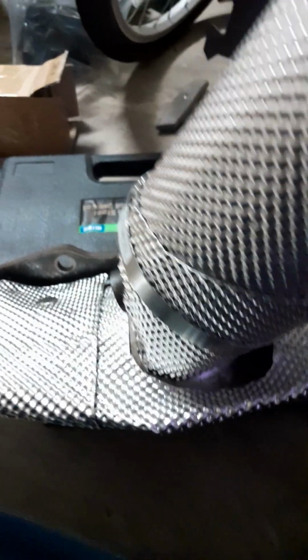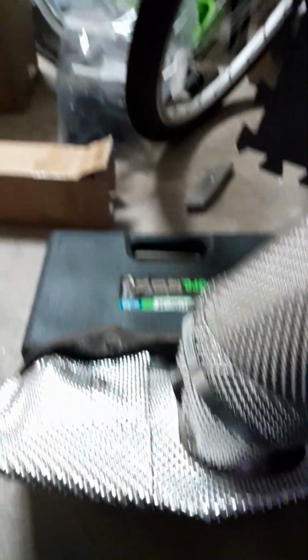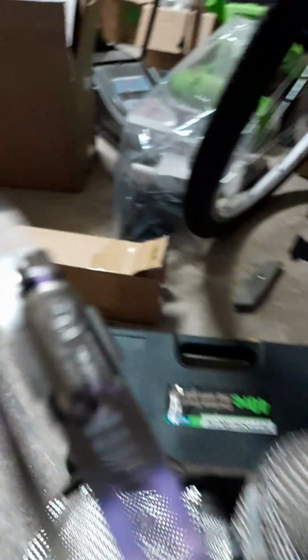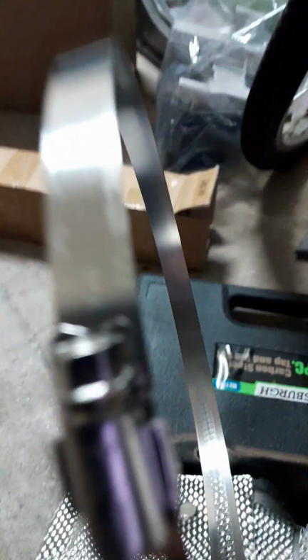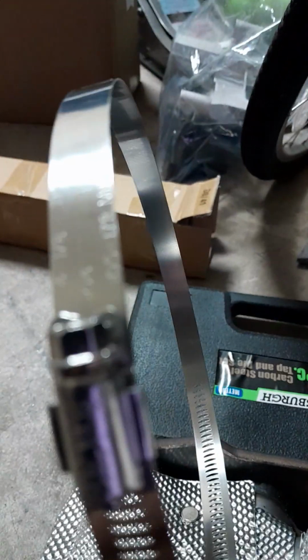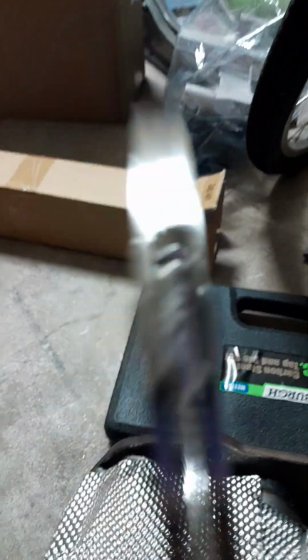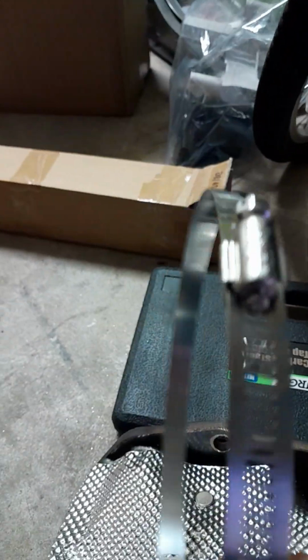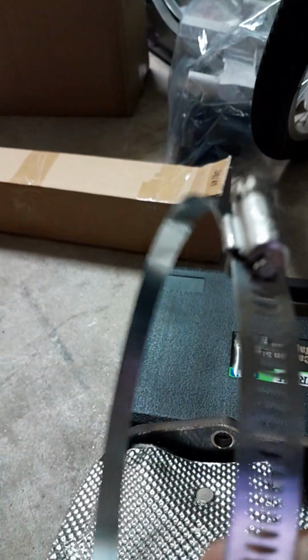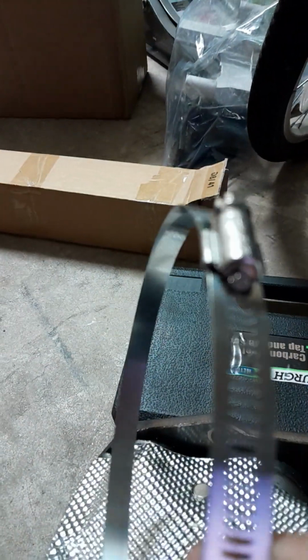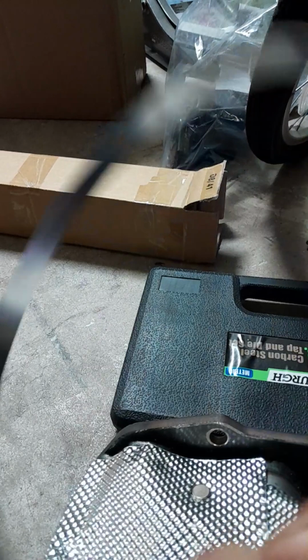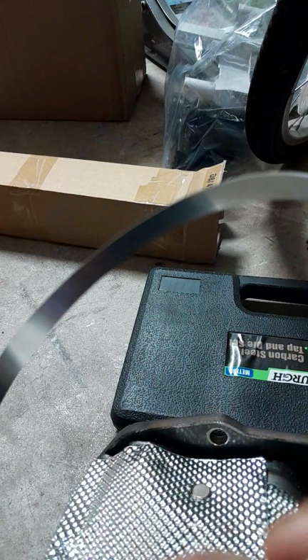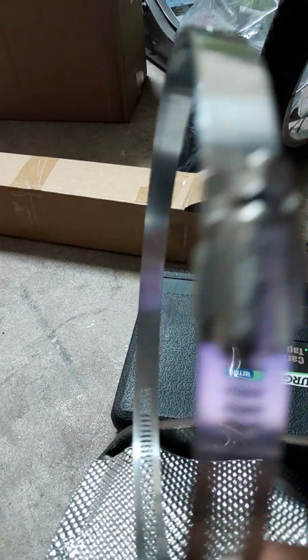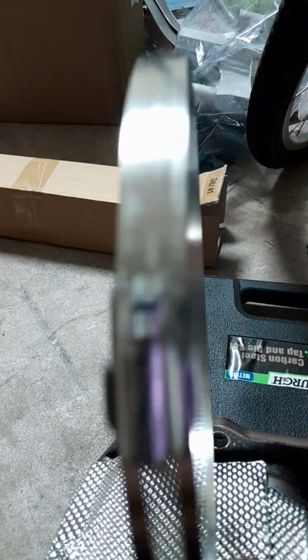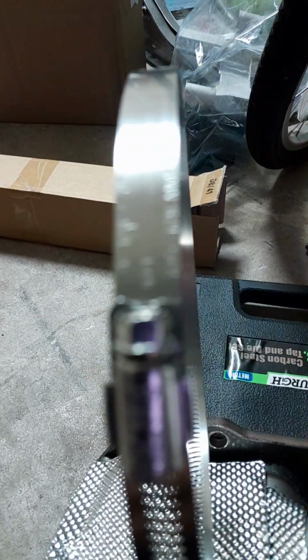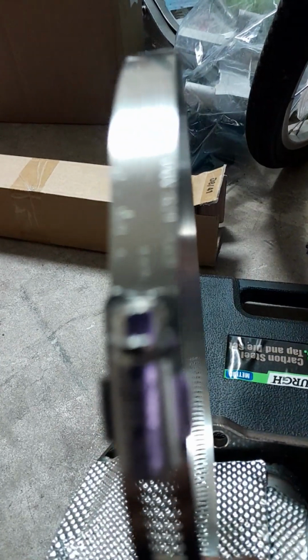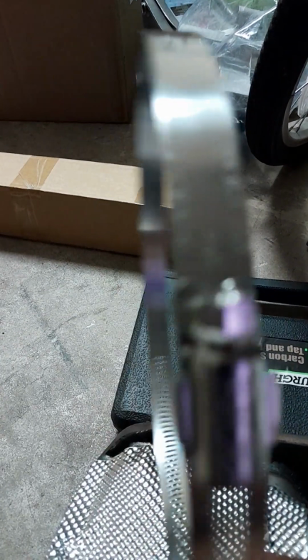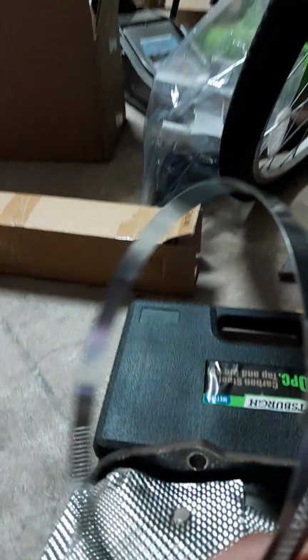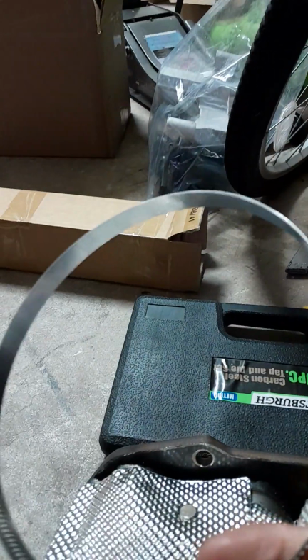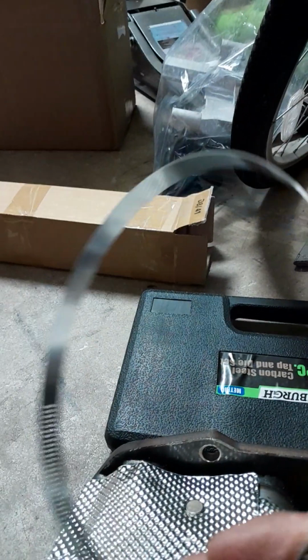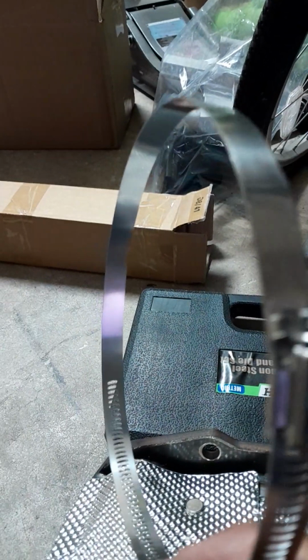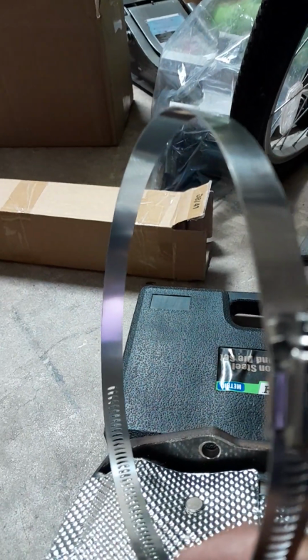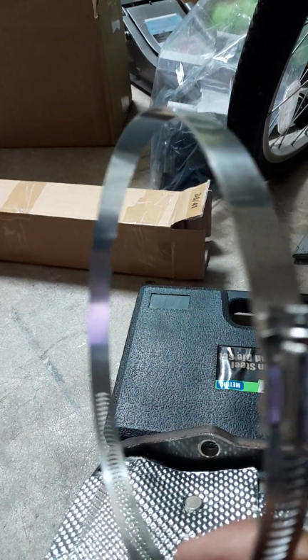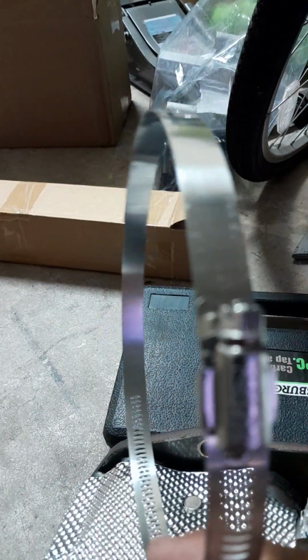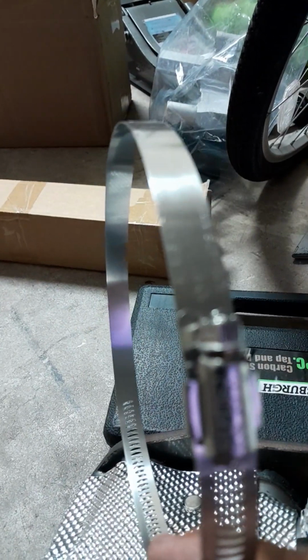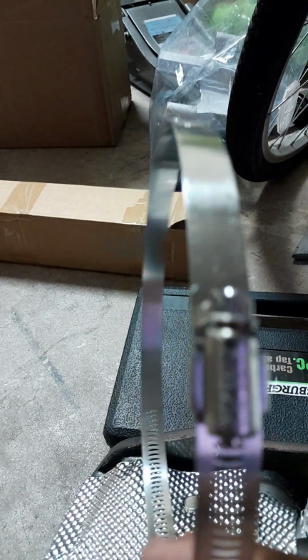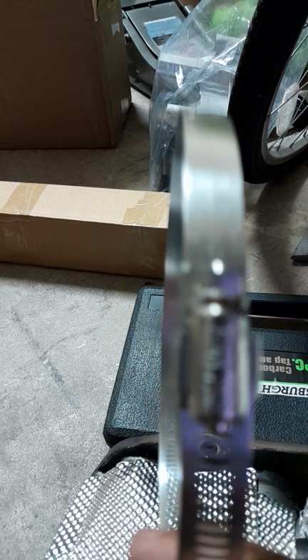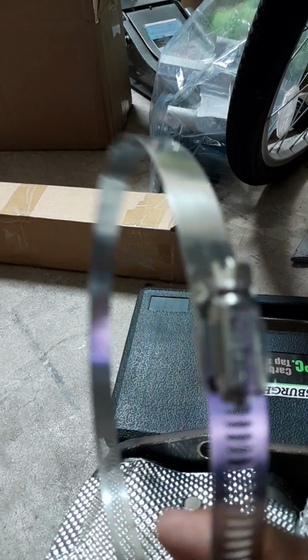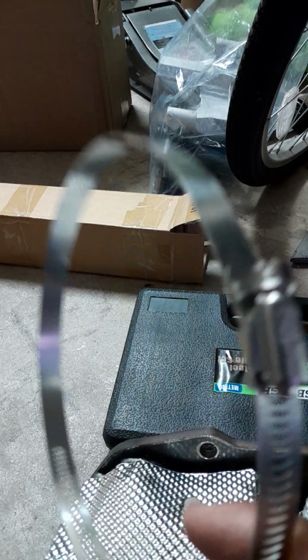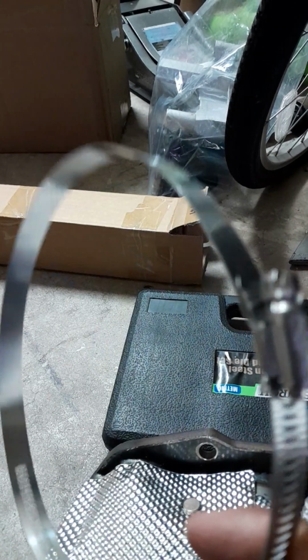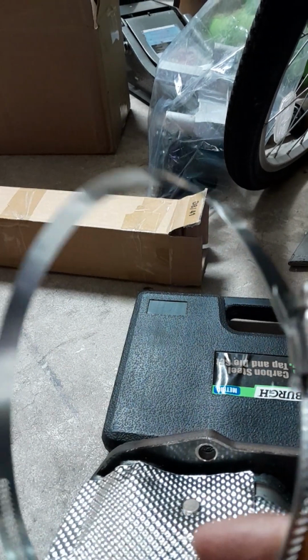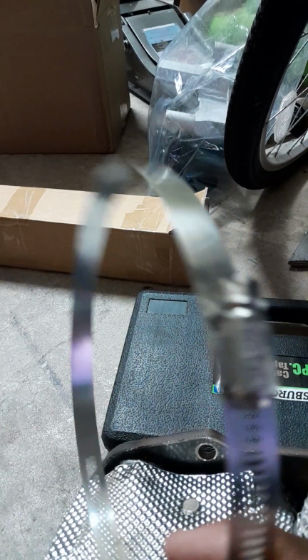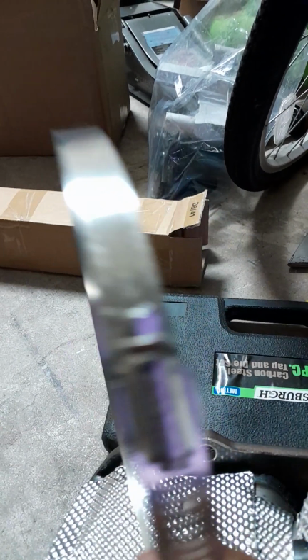We got these stainless steel clamps from Home Depot. It's 5 by 7 inches in diameter.